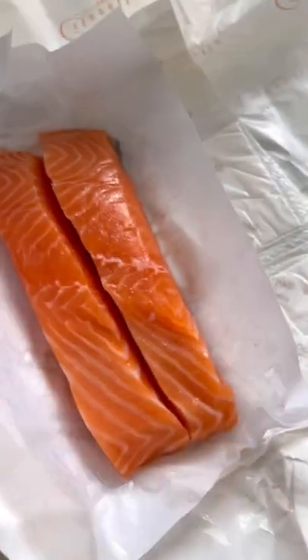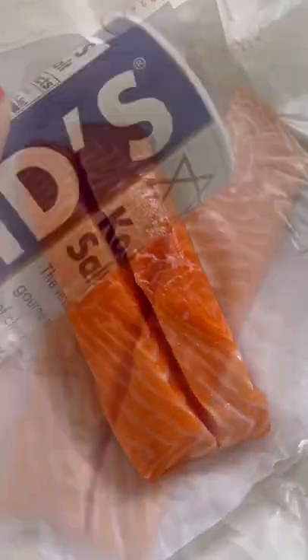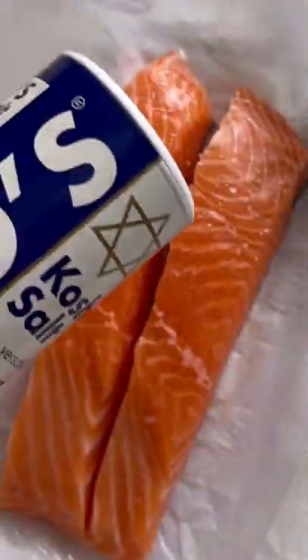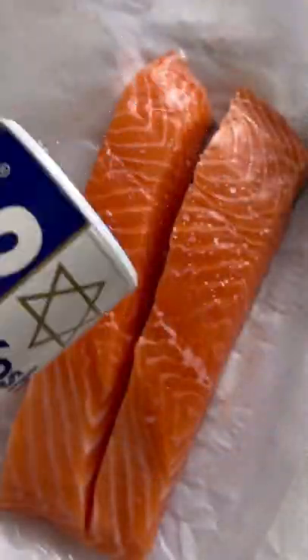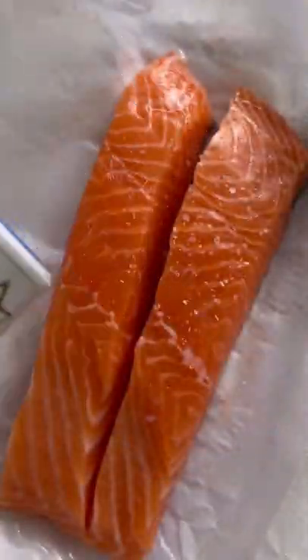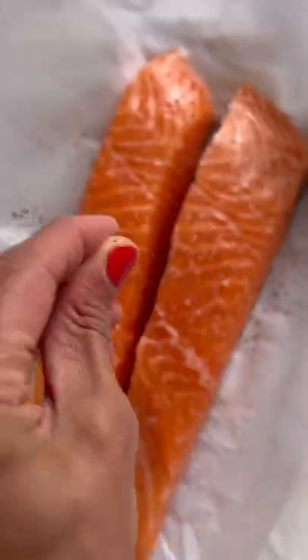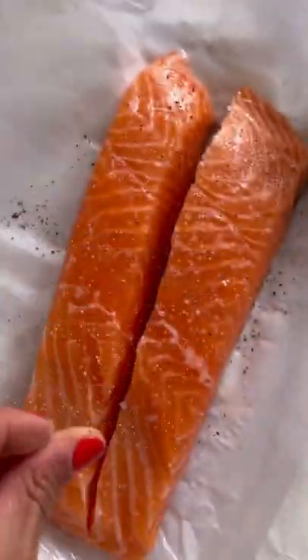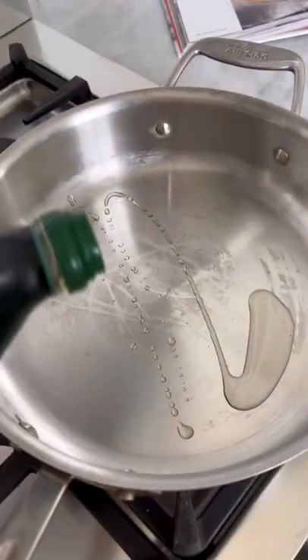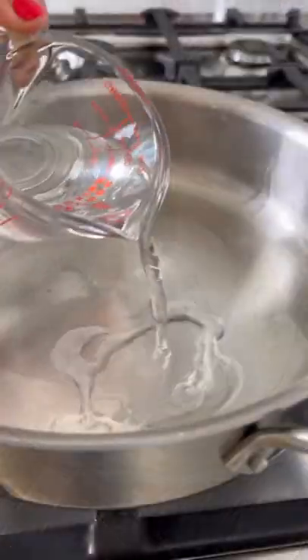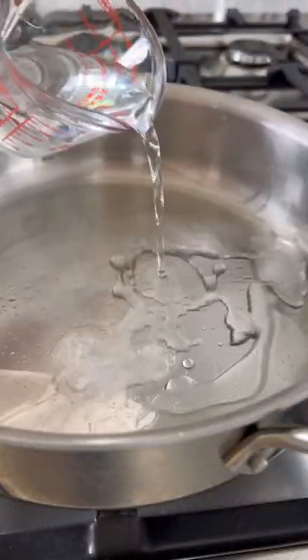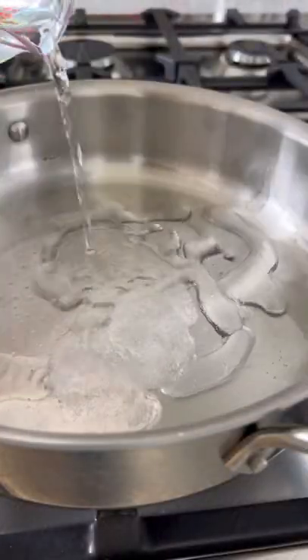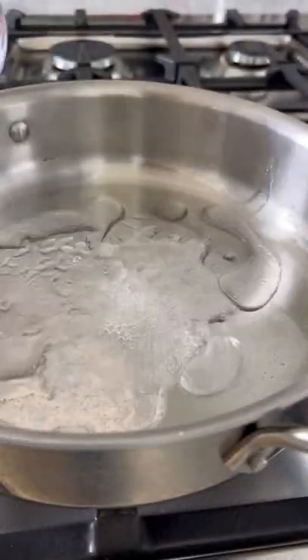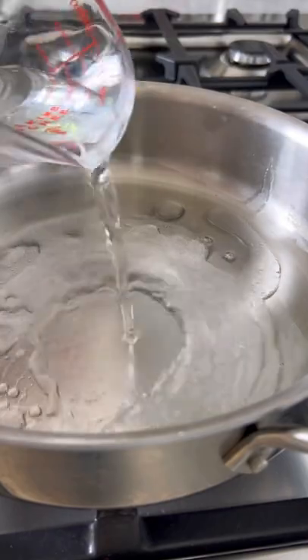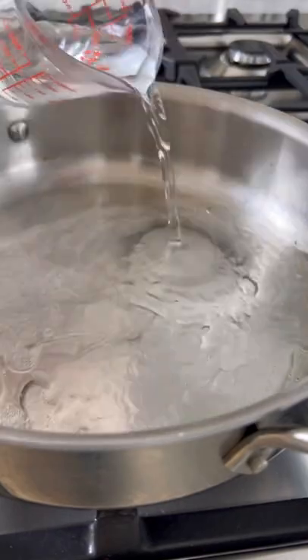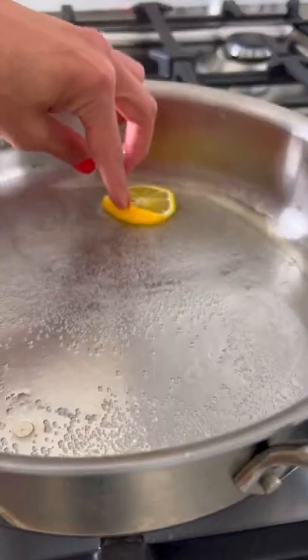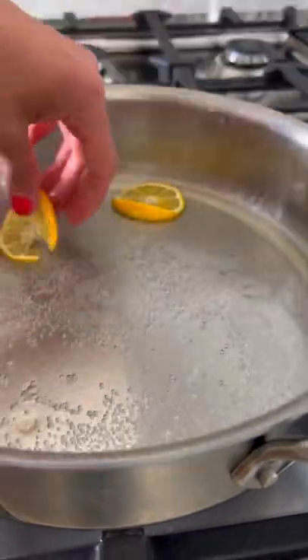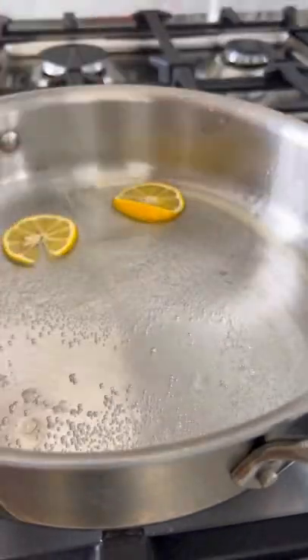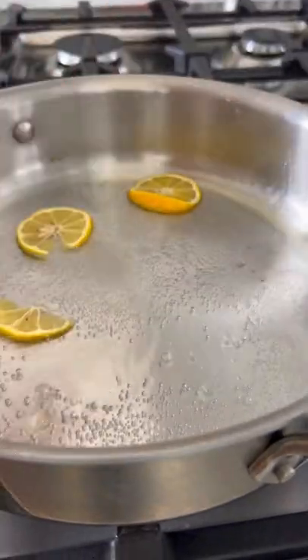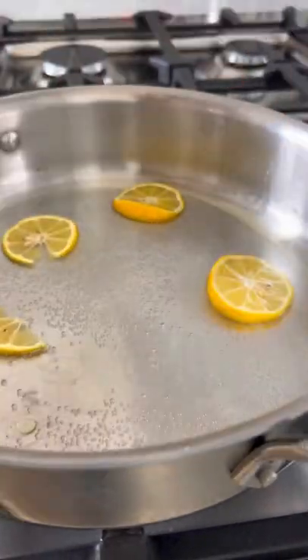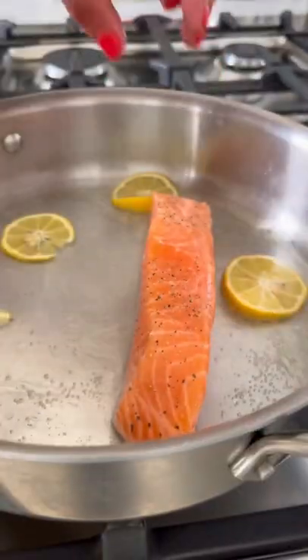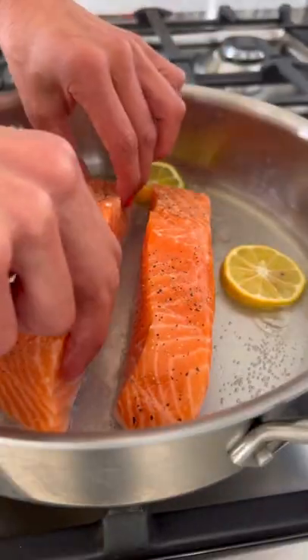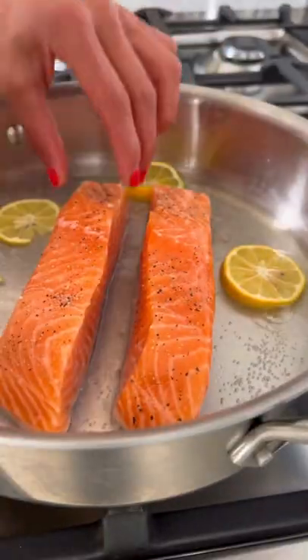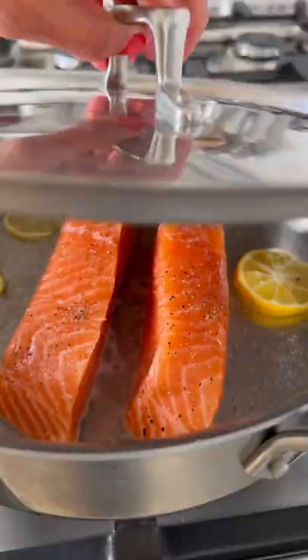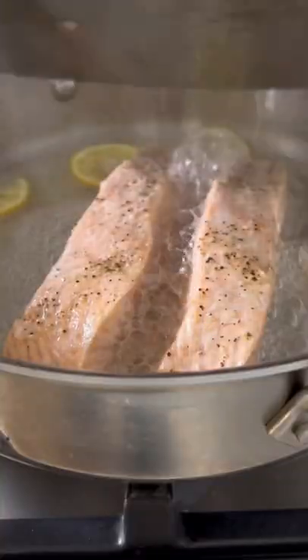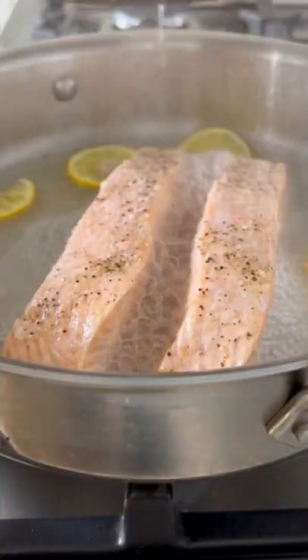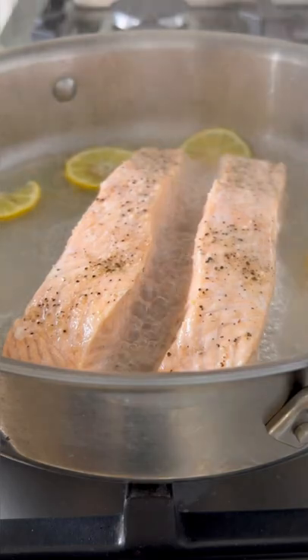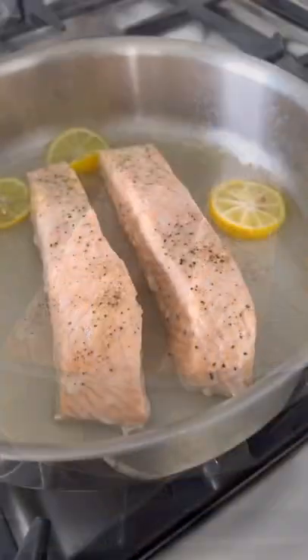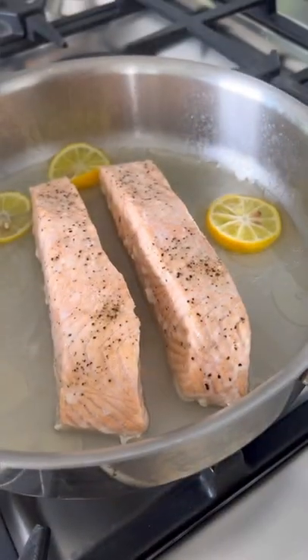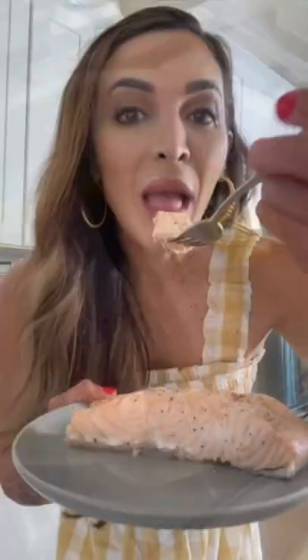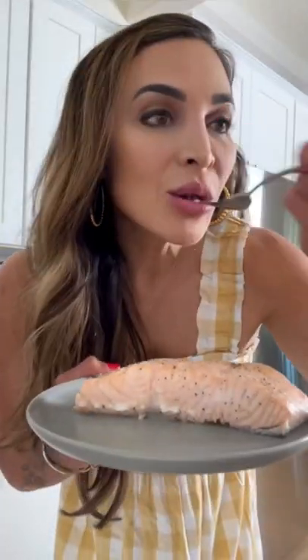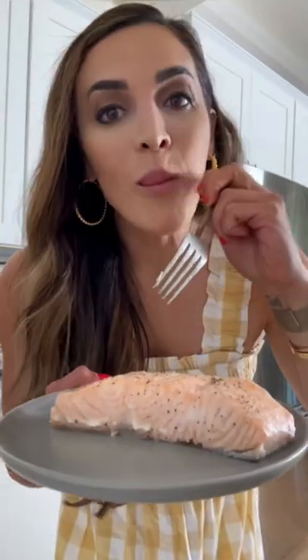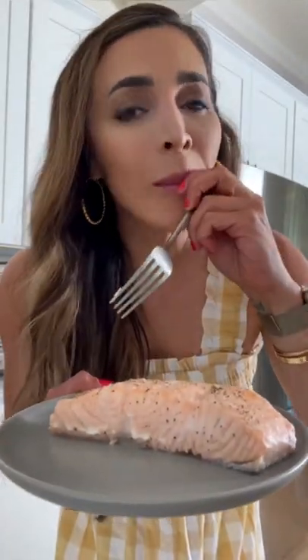Start by seasoning your salmon with salt and pepper, then add a little bit of oil to a pan so it doesn't stick, and add about a quarter inch of water. Lemon slices for flavor, and once it comes to a low boil, add your salmon, cover, and five minutes later you have perfect poached salmon that's literally going to melt in your mouth.